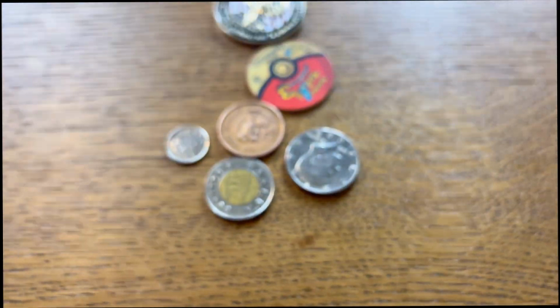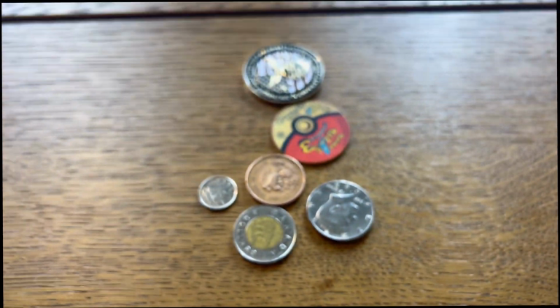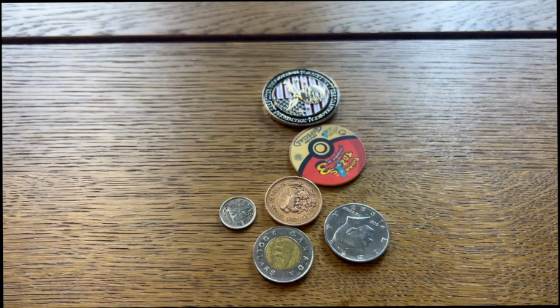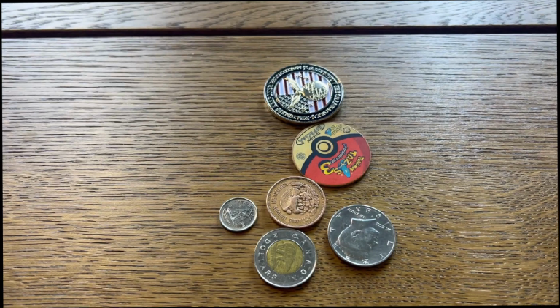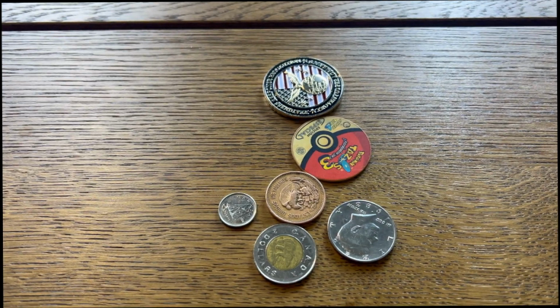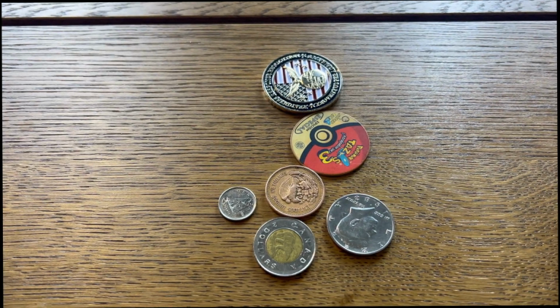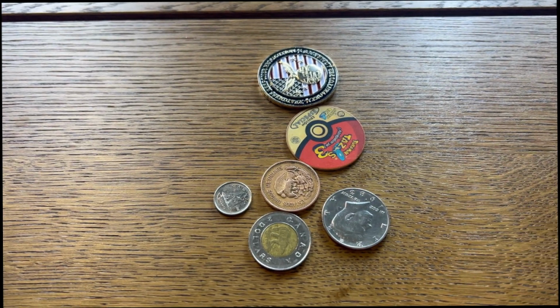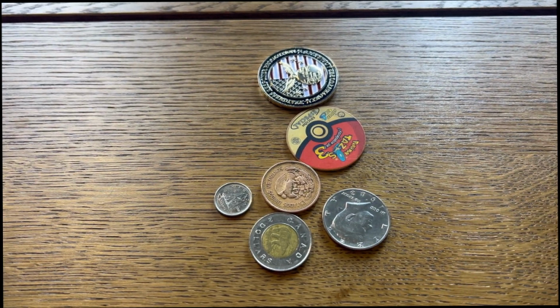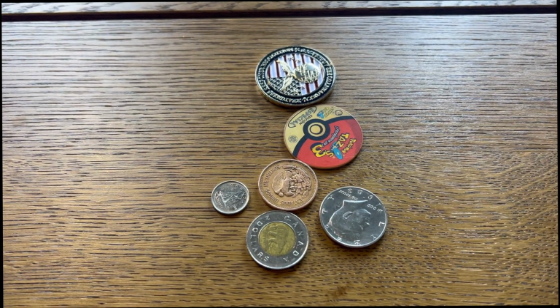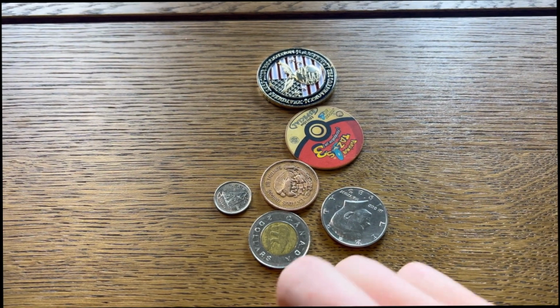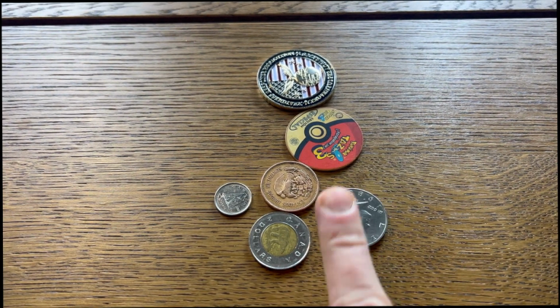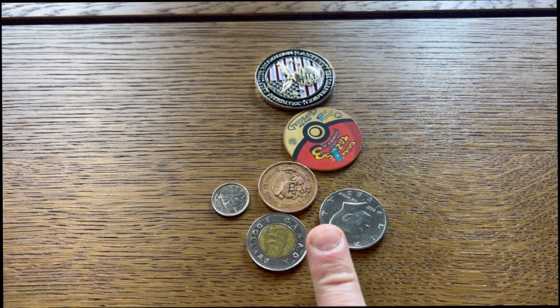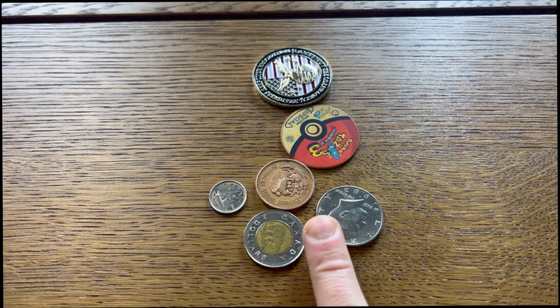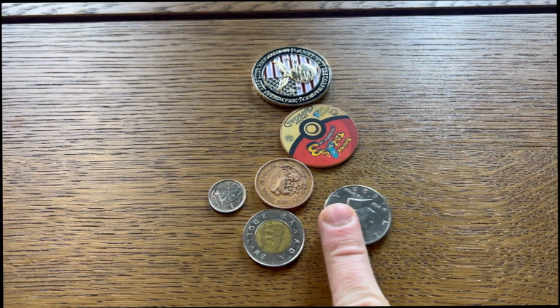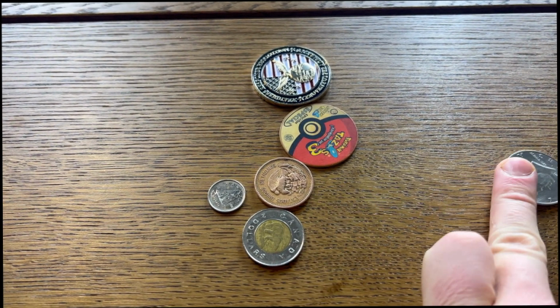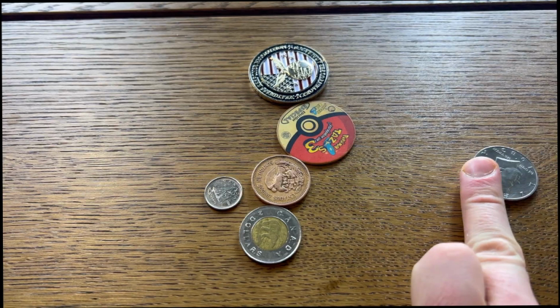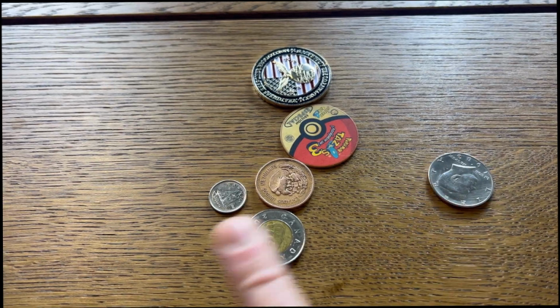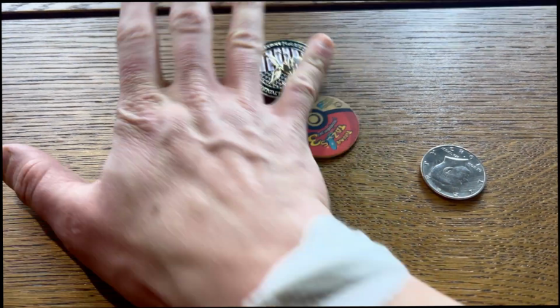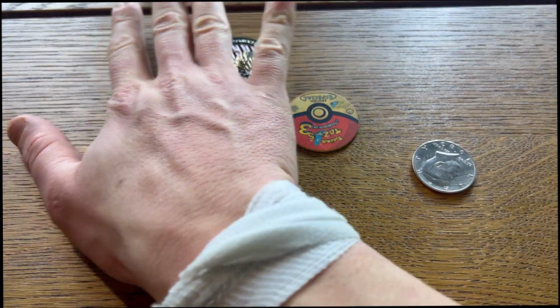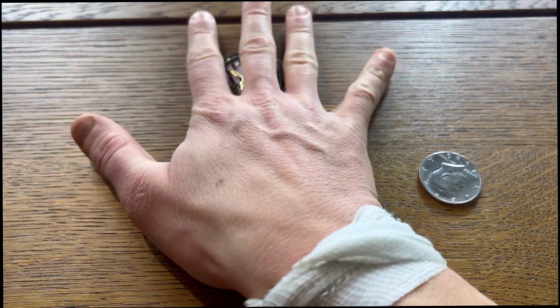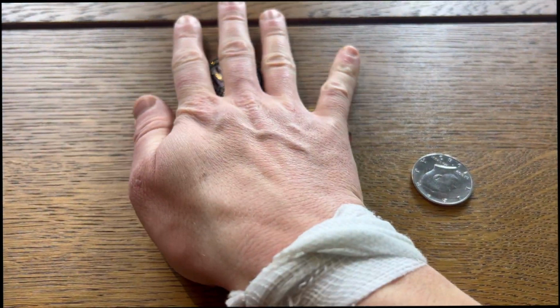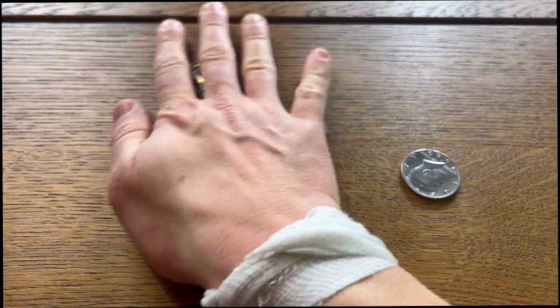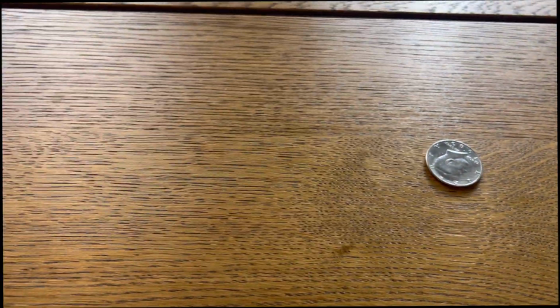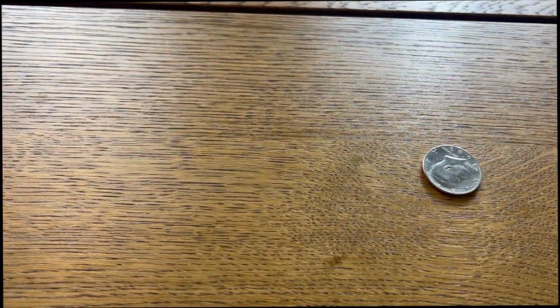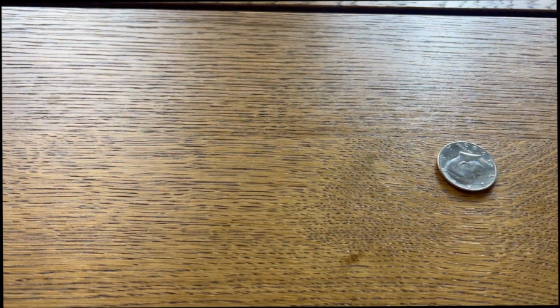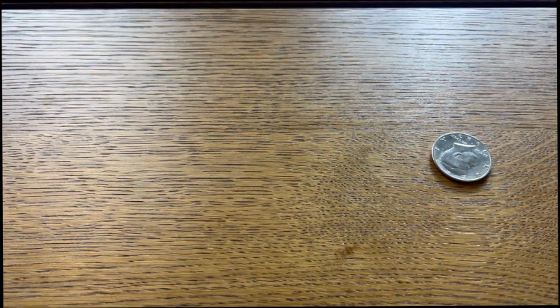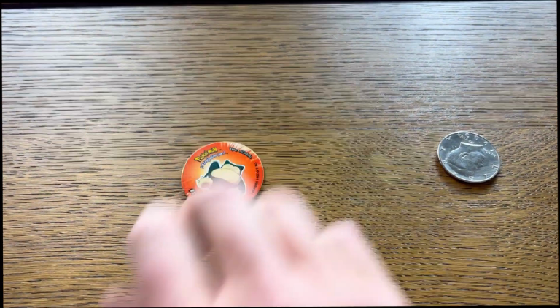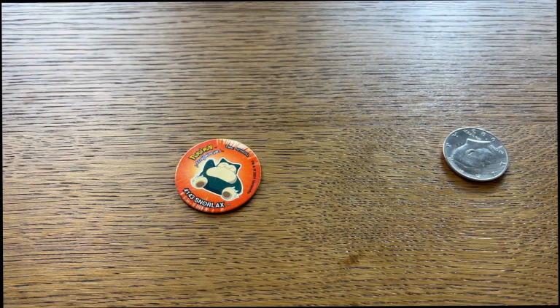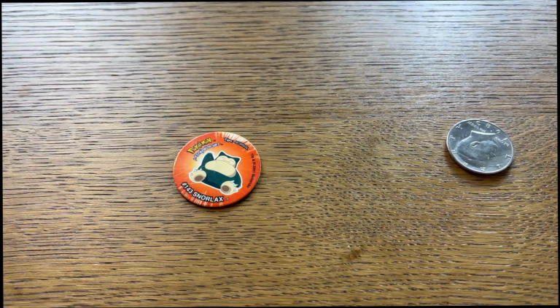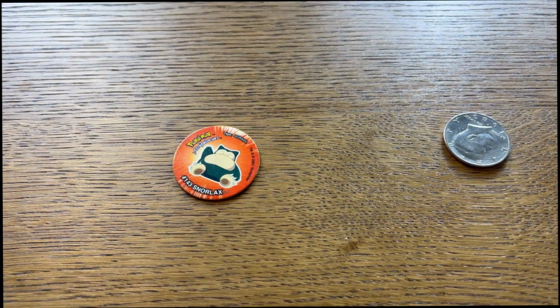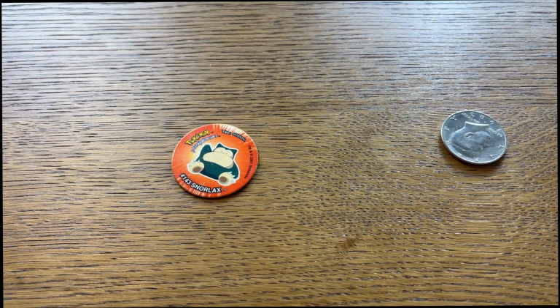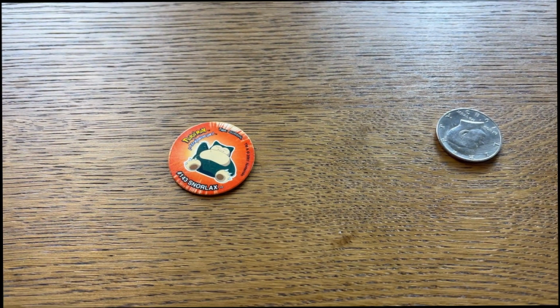After practicing for a while, my favorite by far is the 50 cent piece. The others can go away — except Snorlax is cute, I'm keeping him for motivation.